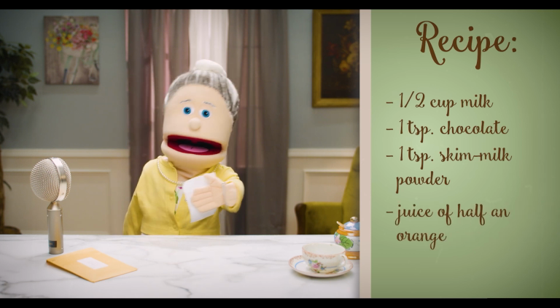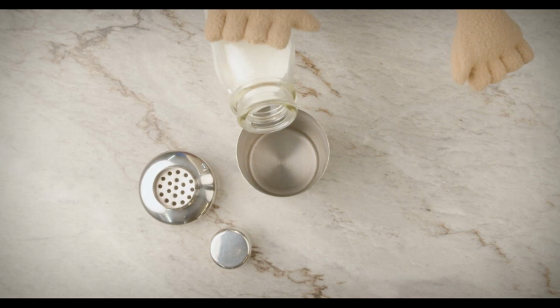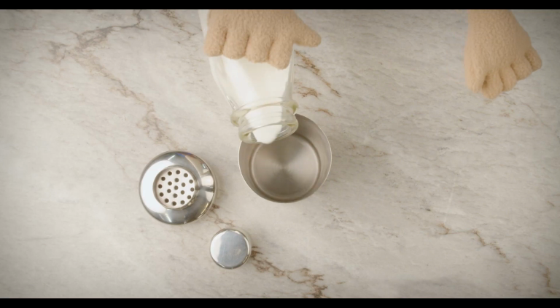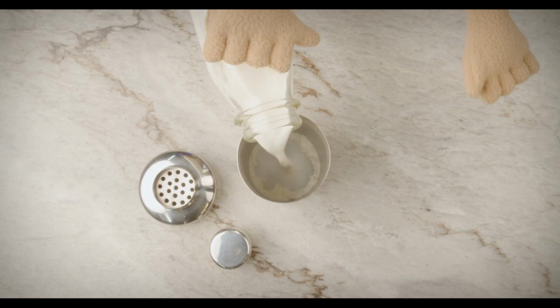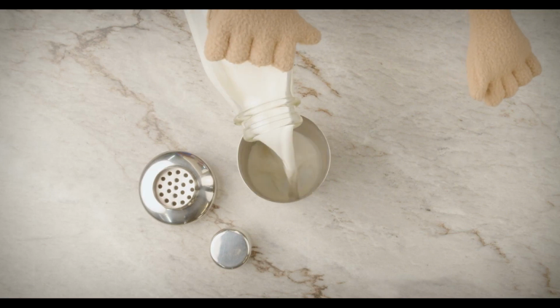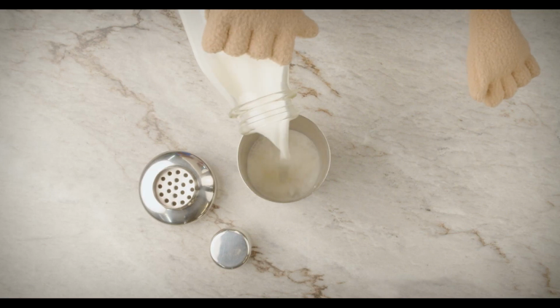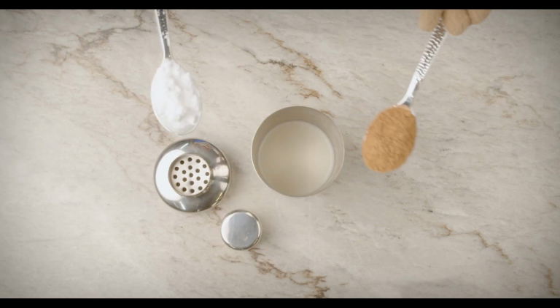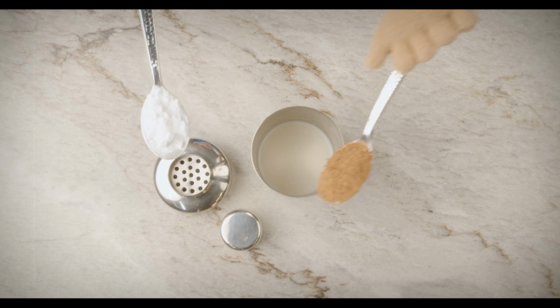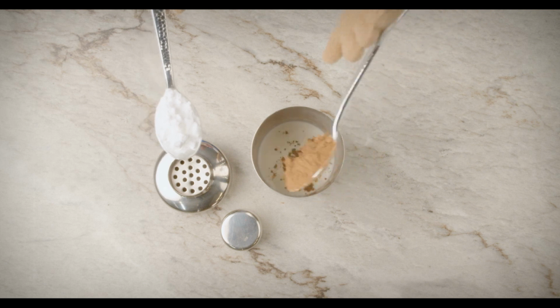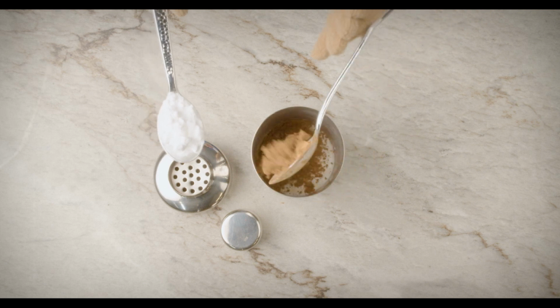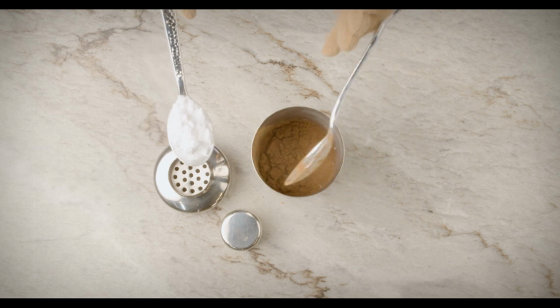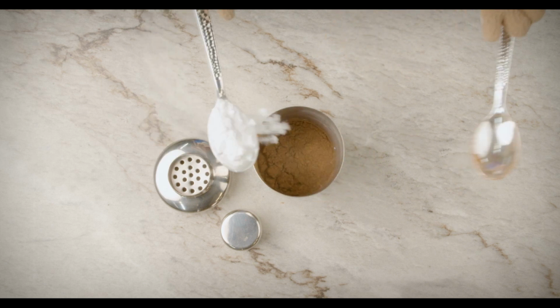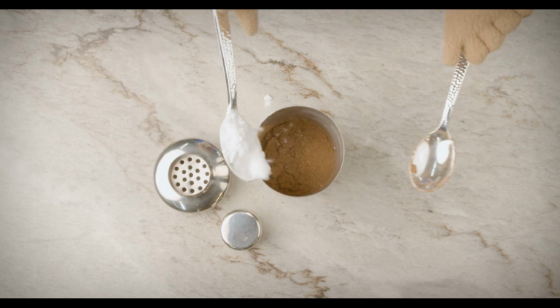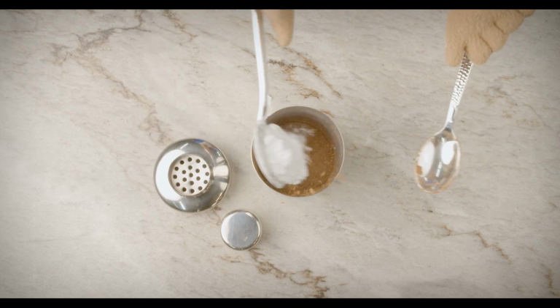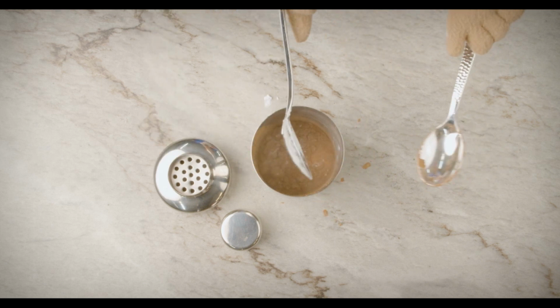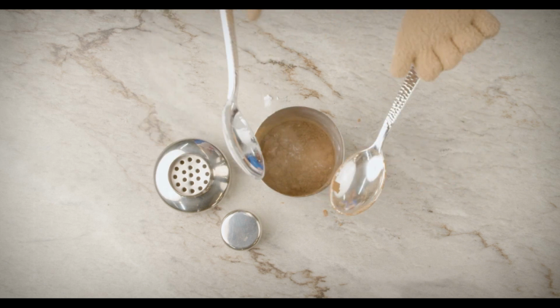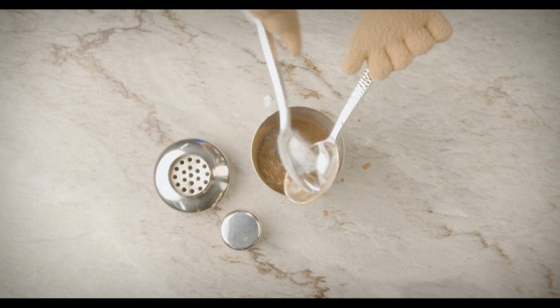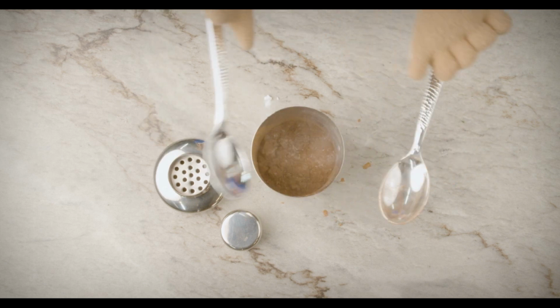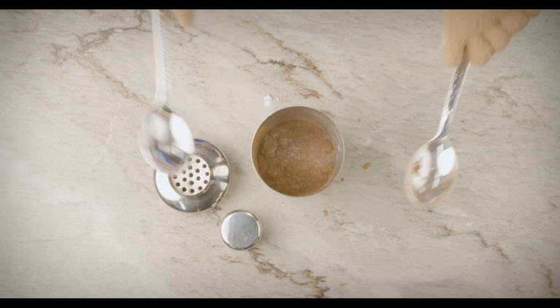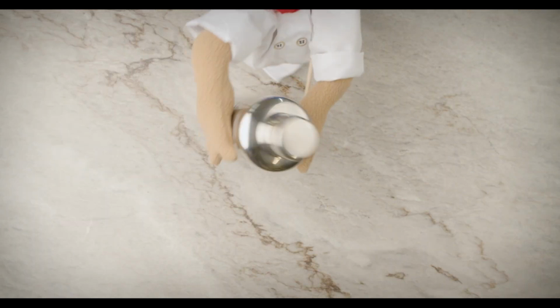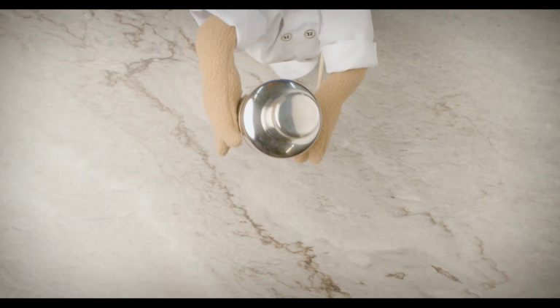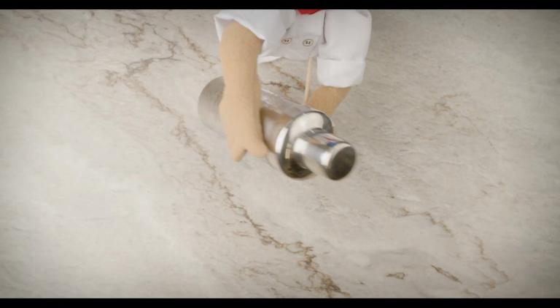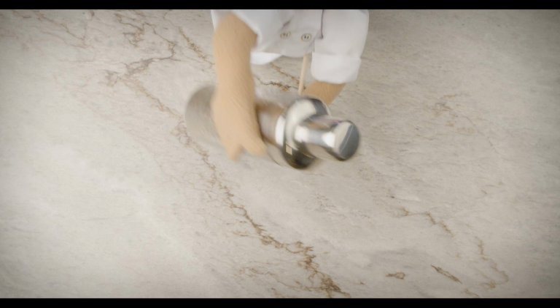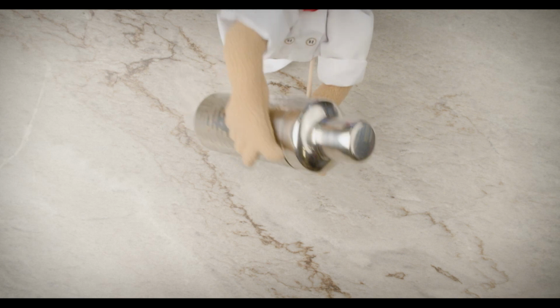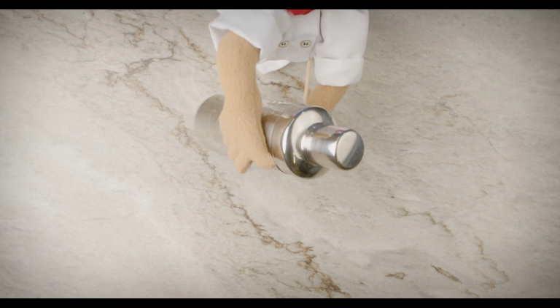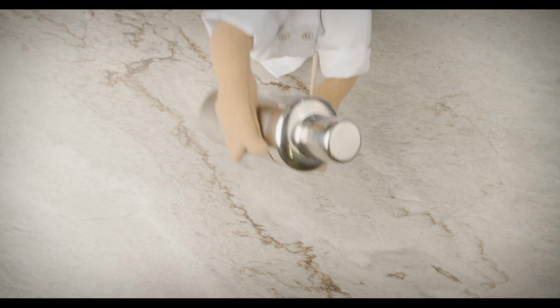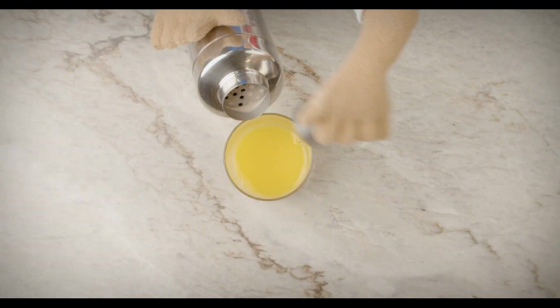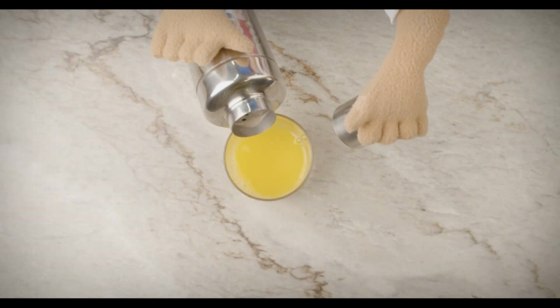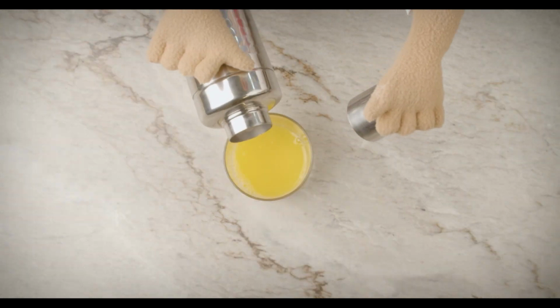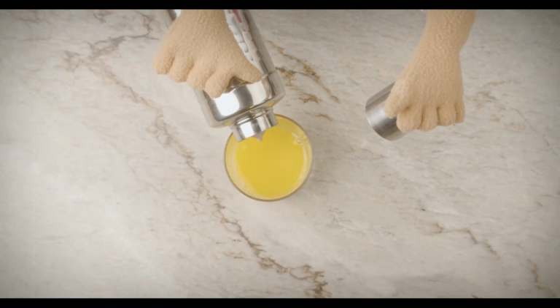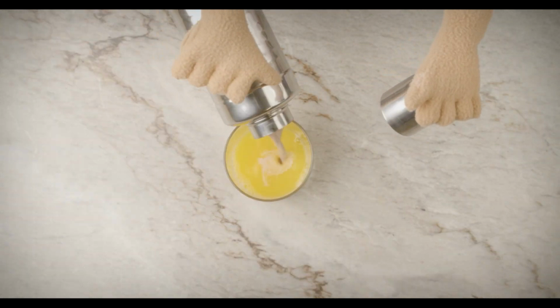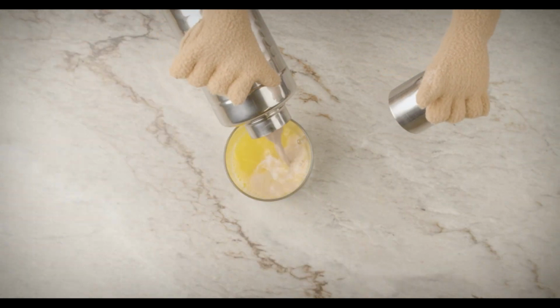Put all ingredients except the orange juice into a shaker with a lid or electric food mixer and shake well. Mix with orange juice and serve.